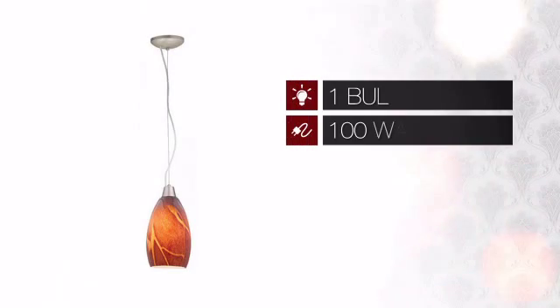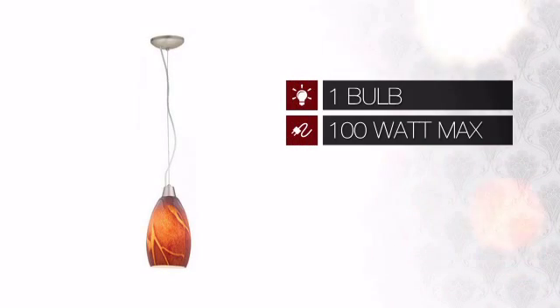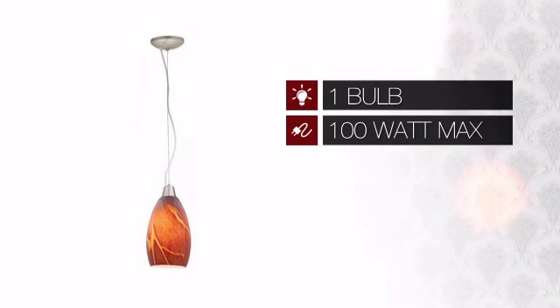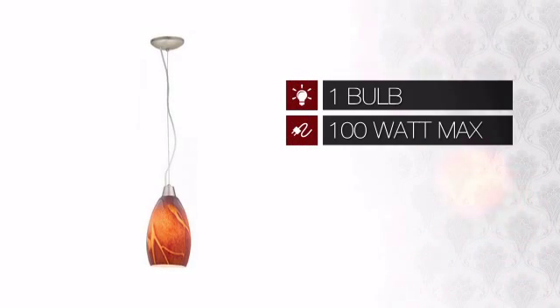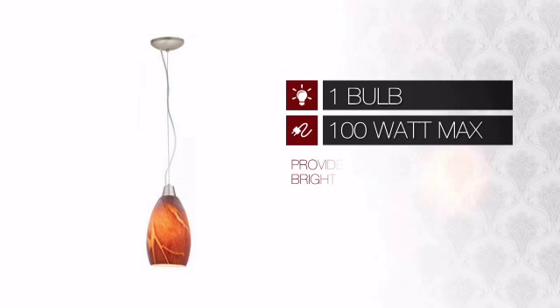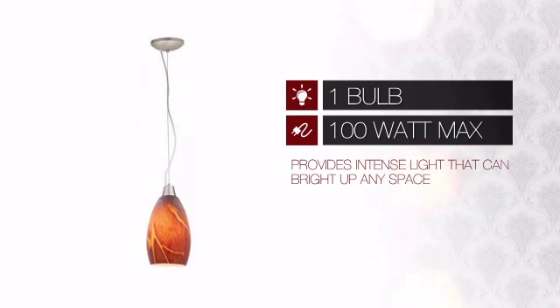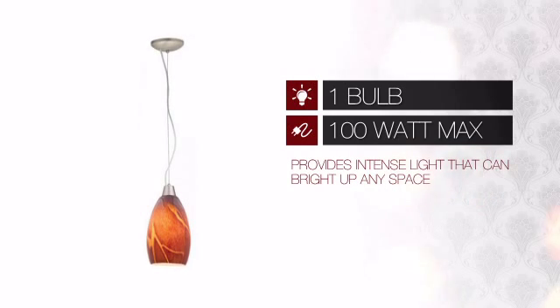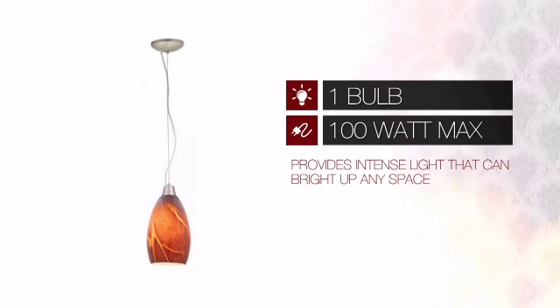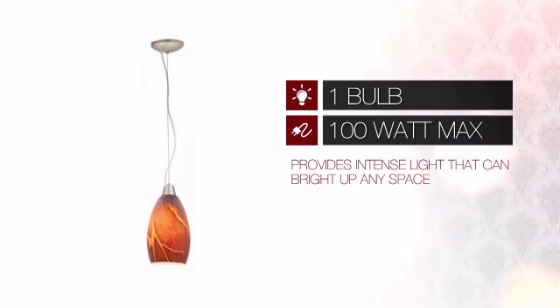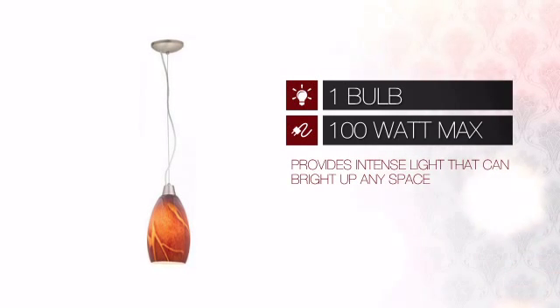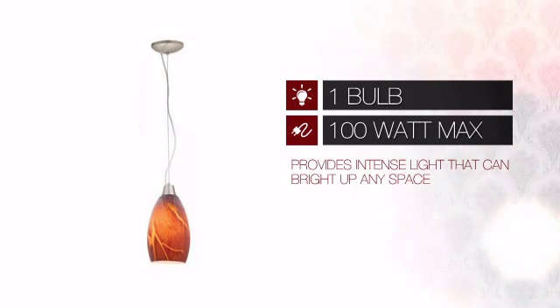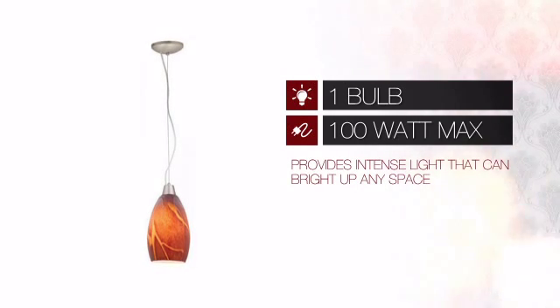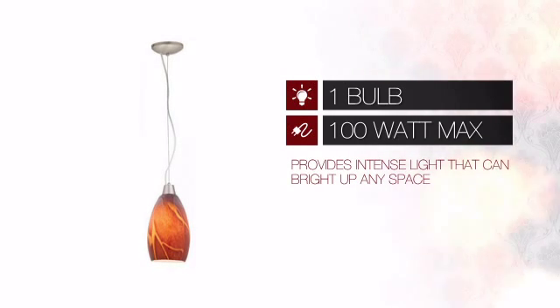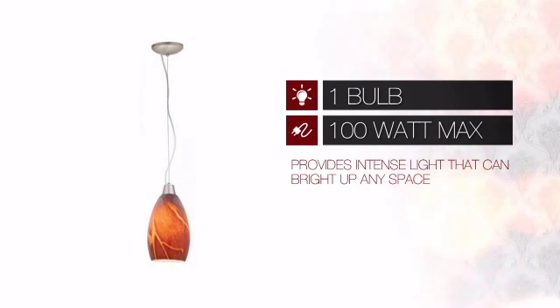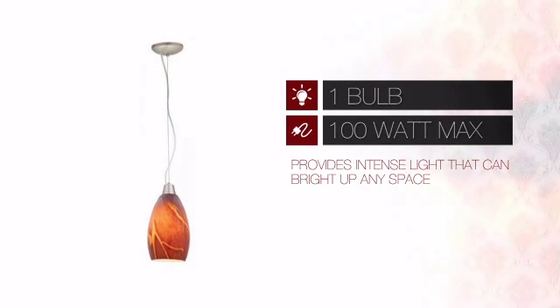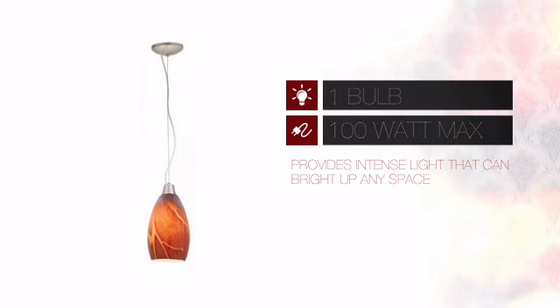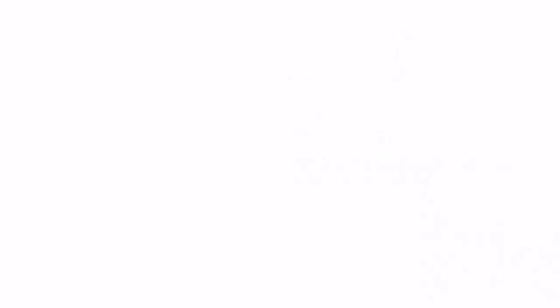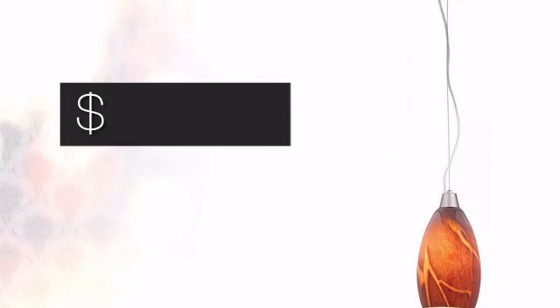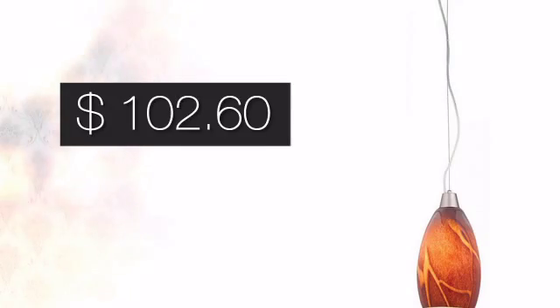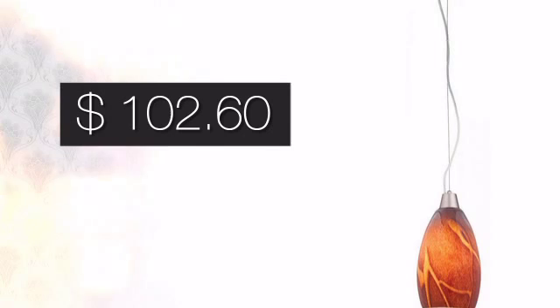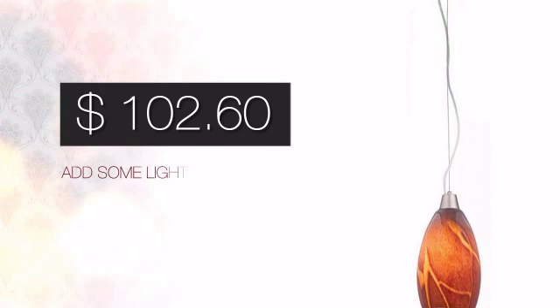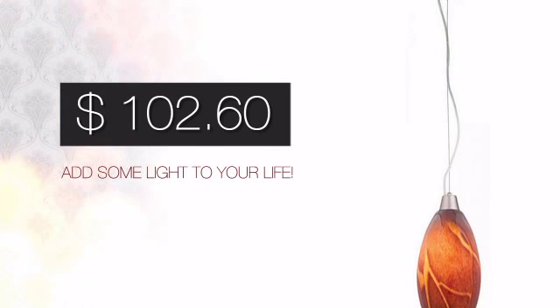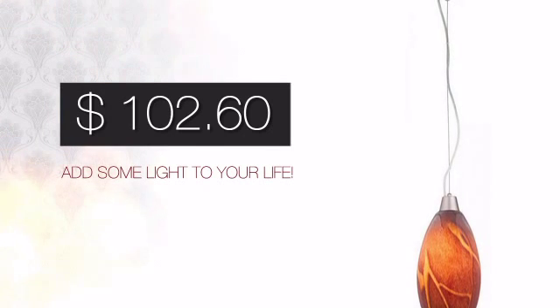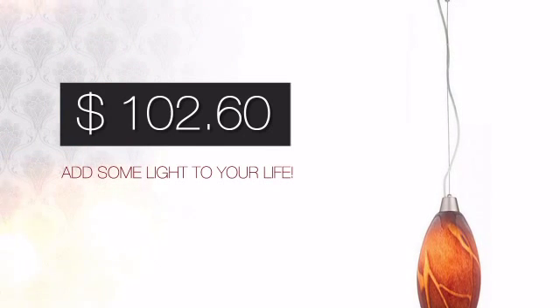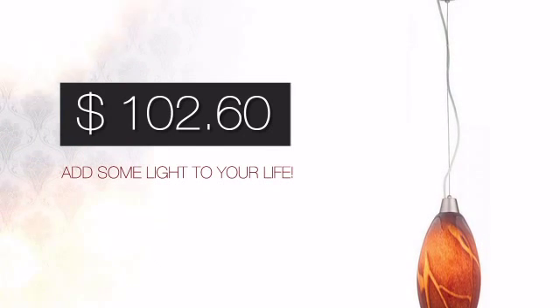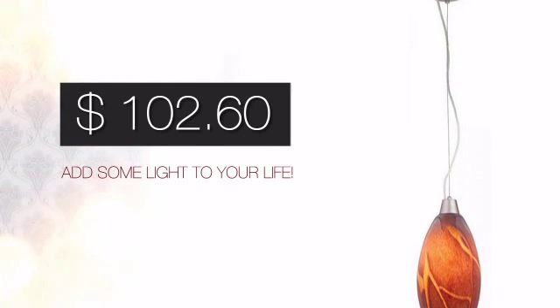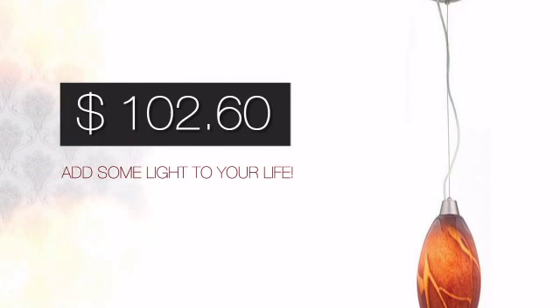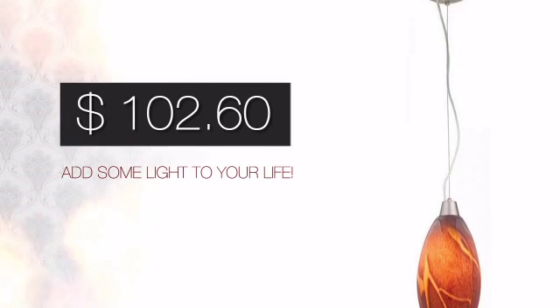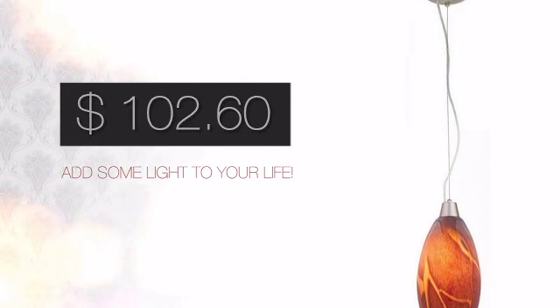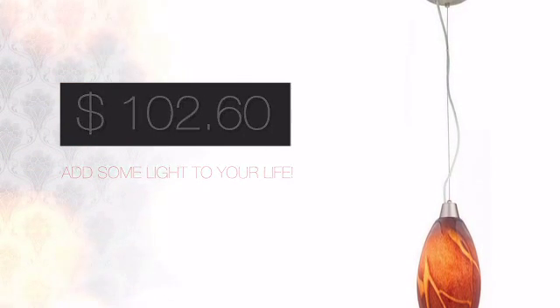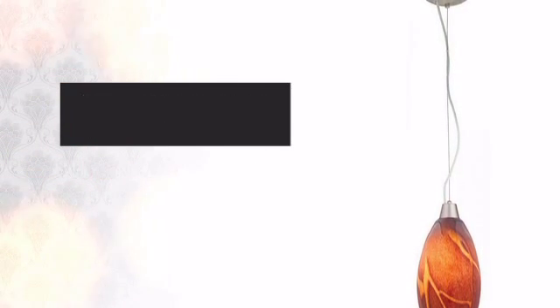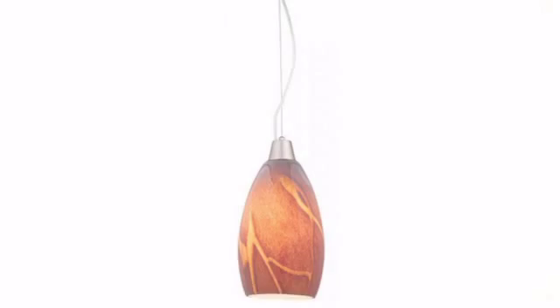Featuring one 100 watt bulb, it provides a powerful light that will easily bright up any space. And with a special price to go with it, it's a great way to add some light to your life.